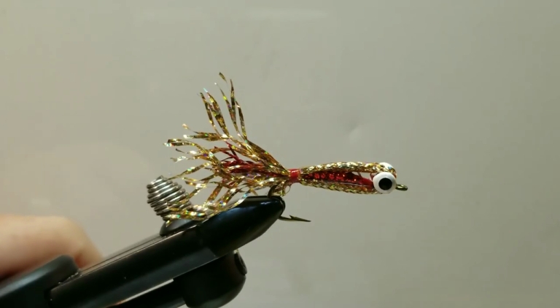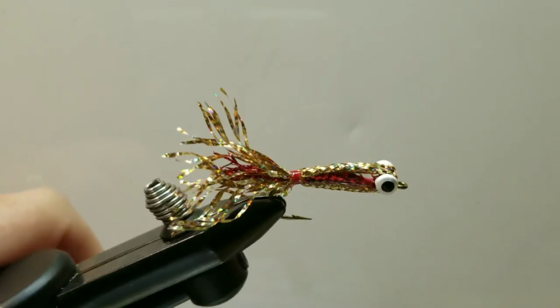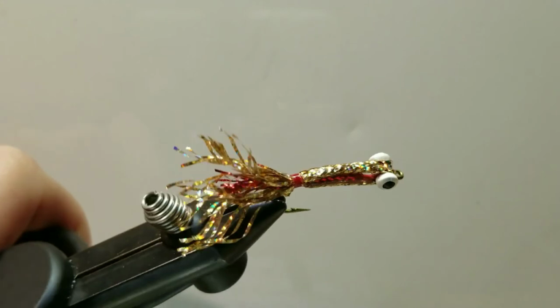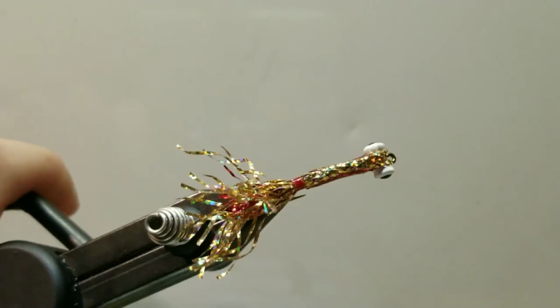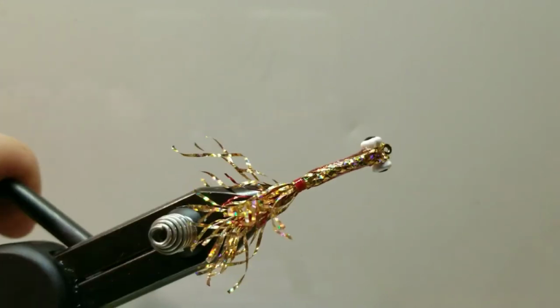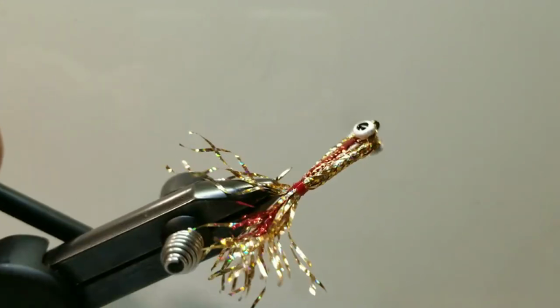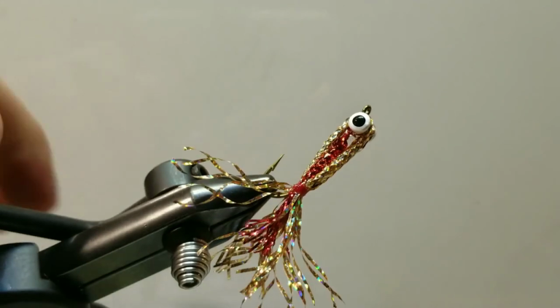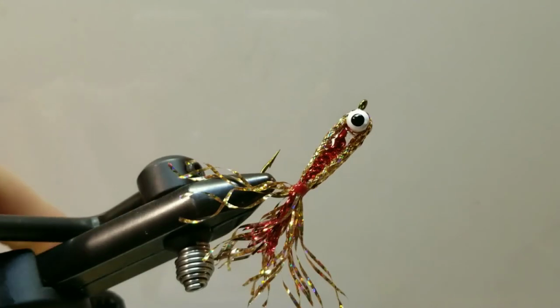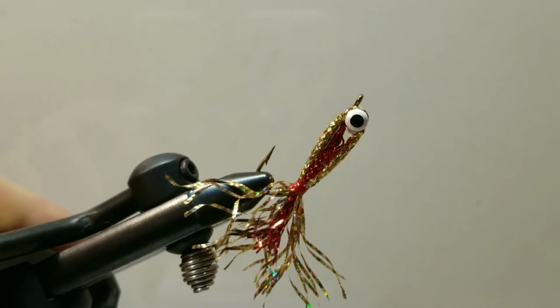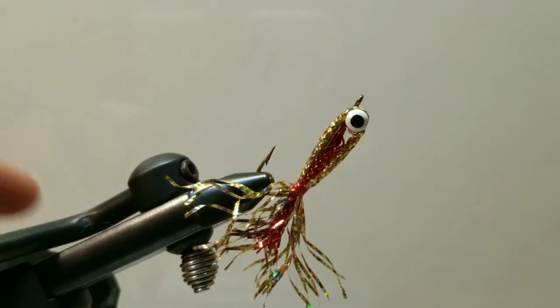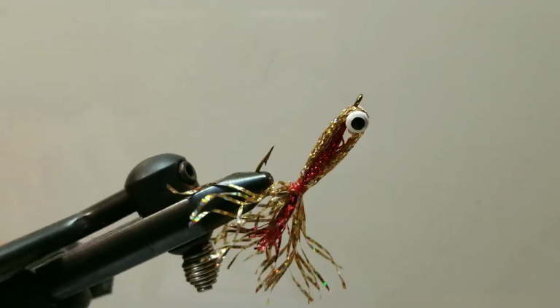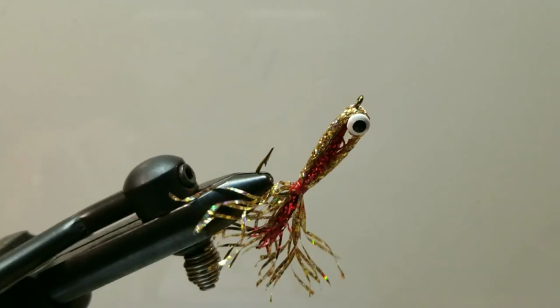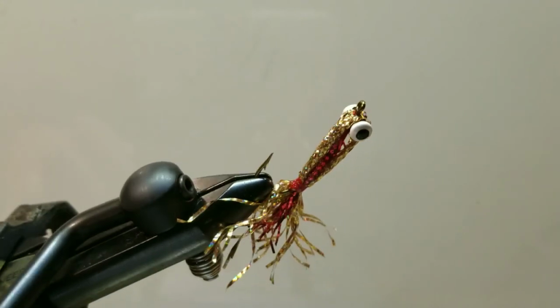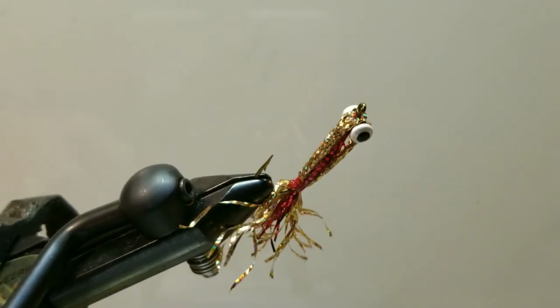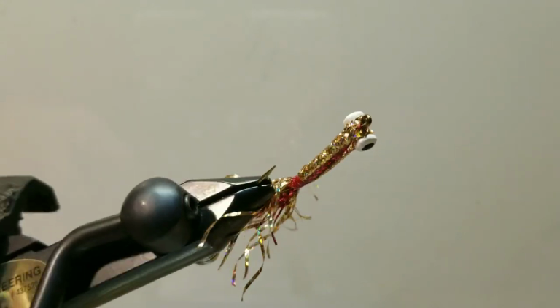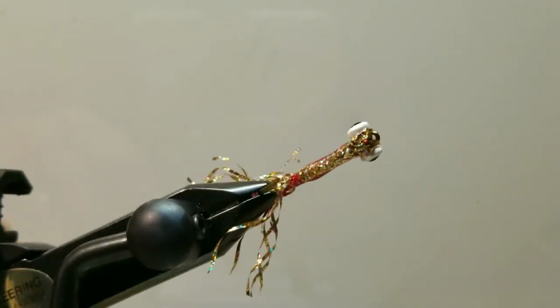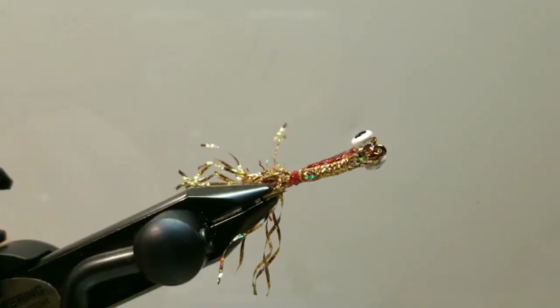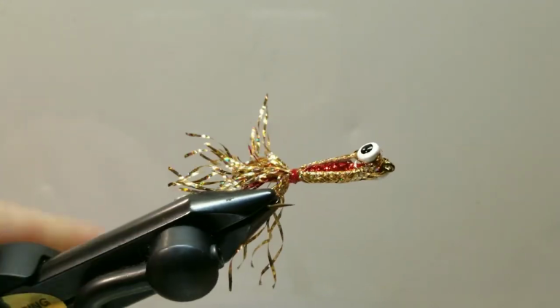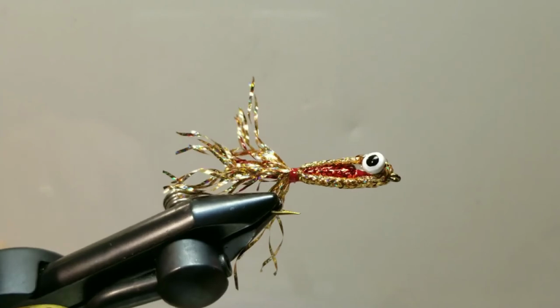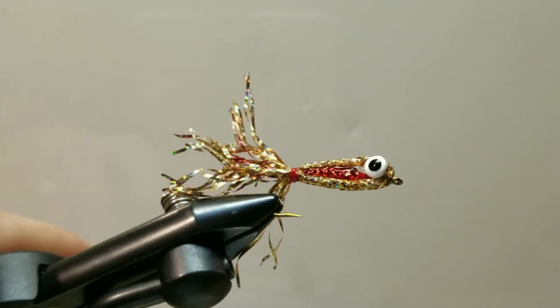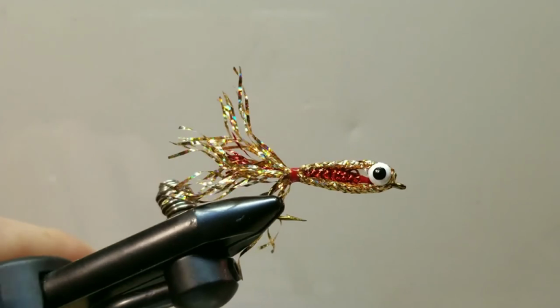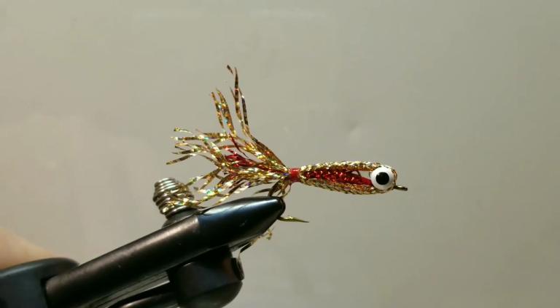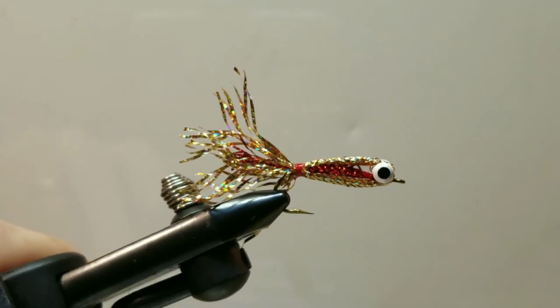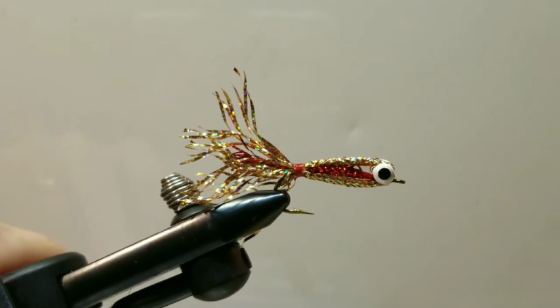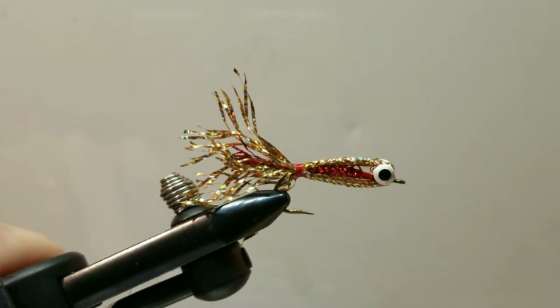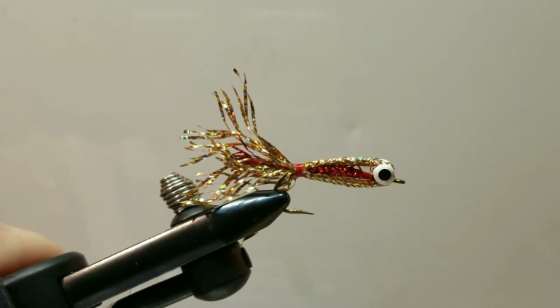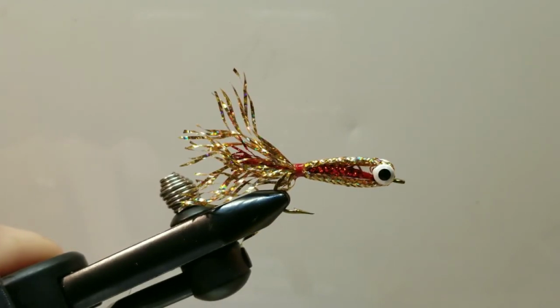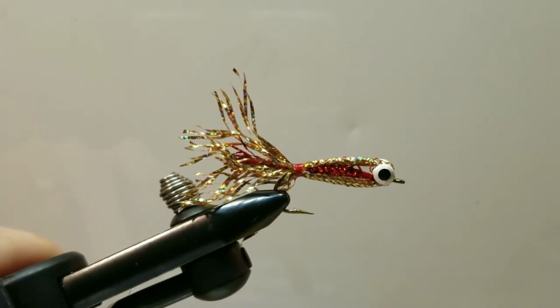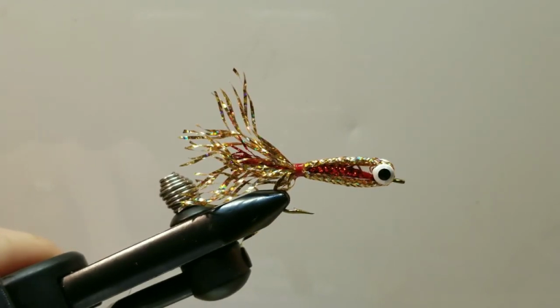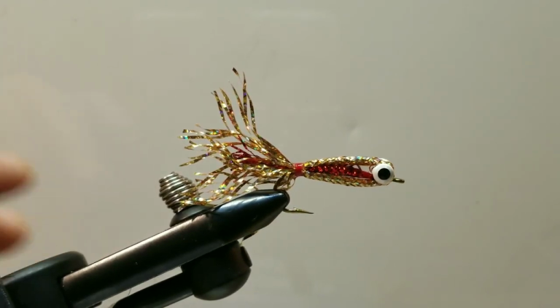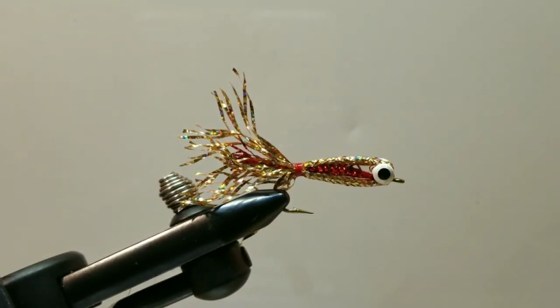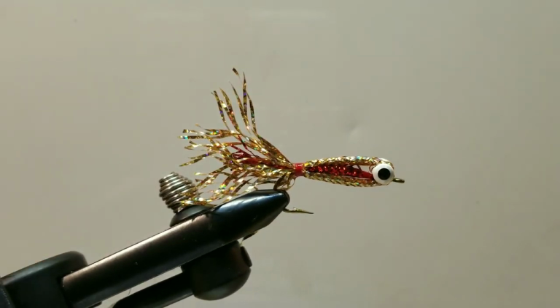There you have it folks — that is a Mylar Minnow tied on a size 2 hook. Thank you for watching. Happy tying, and with this one, tight lines.